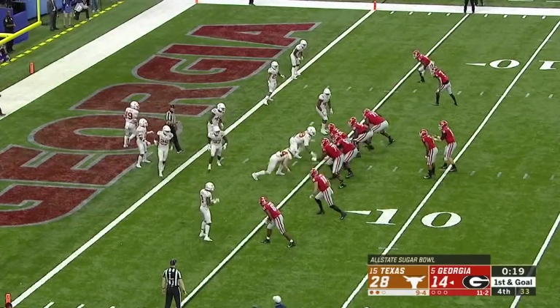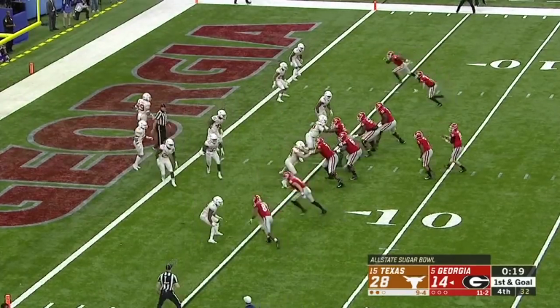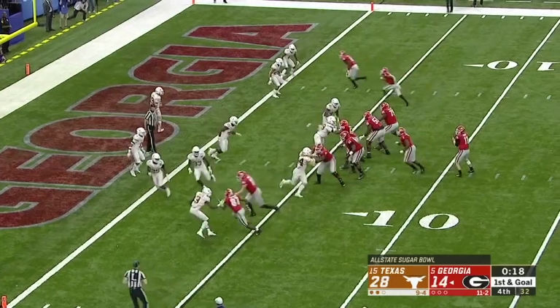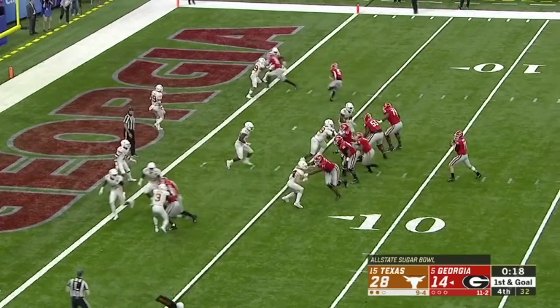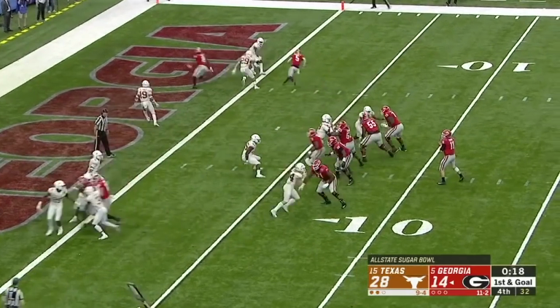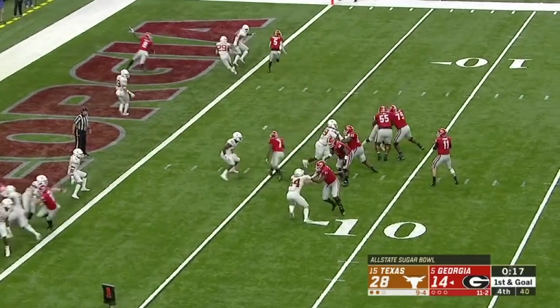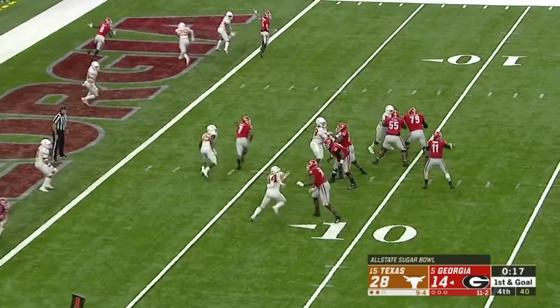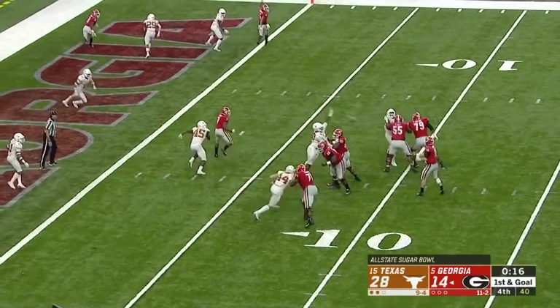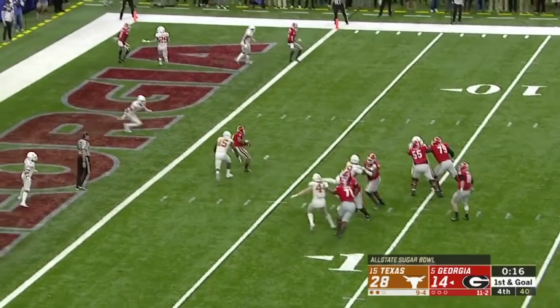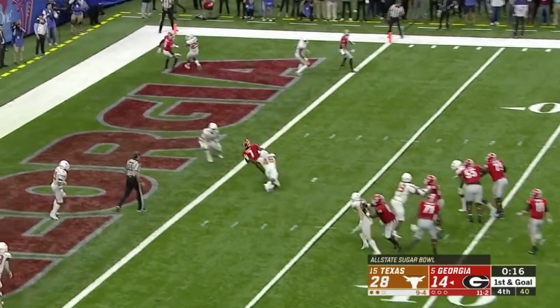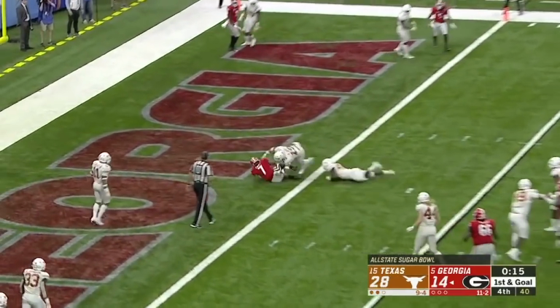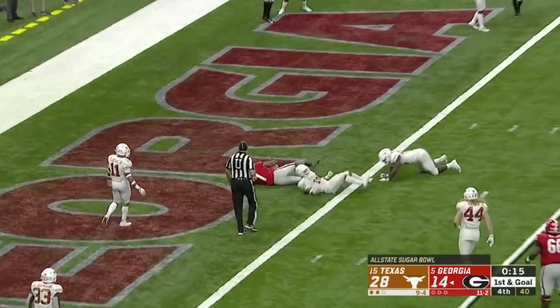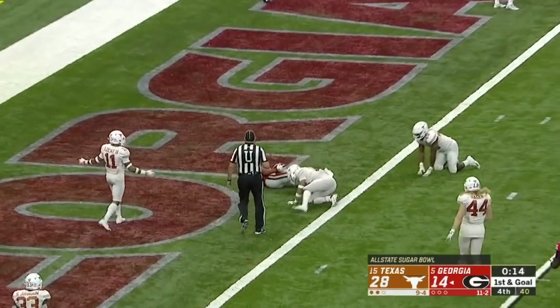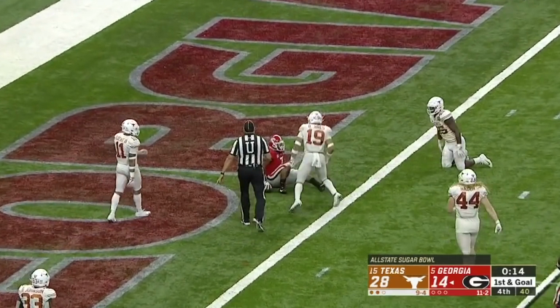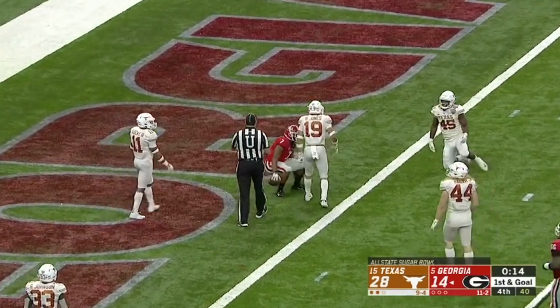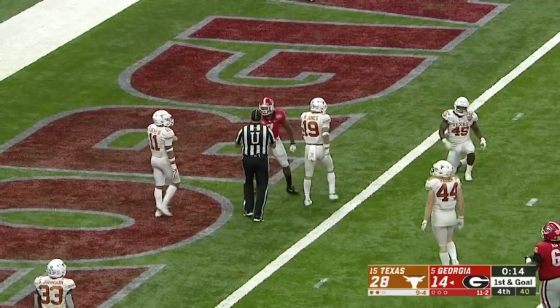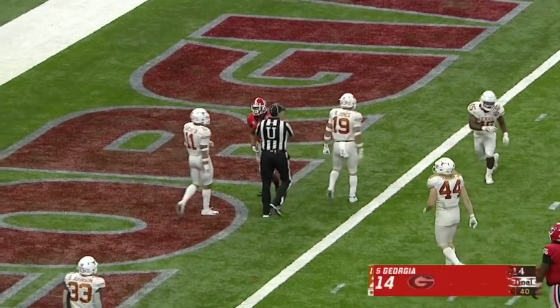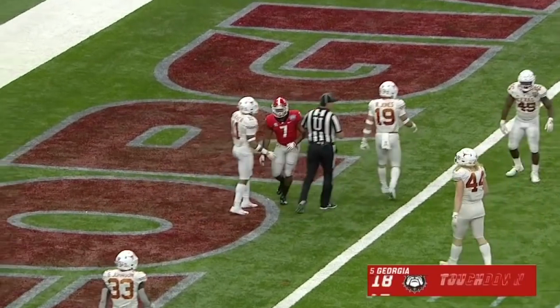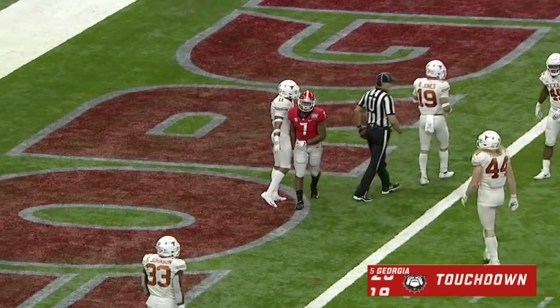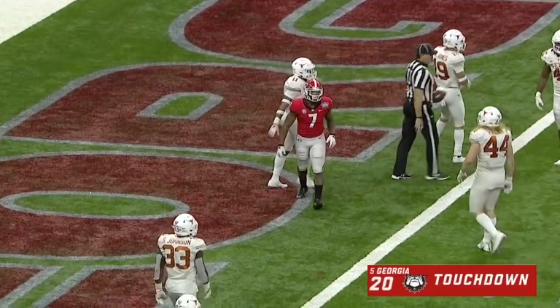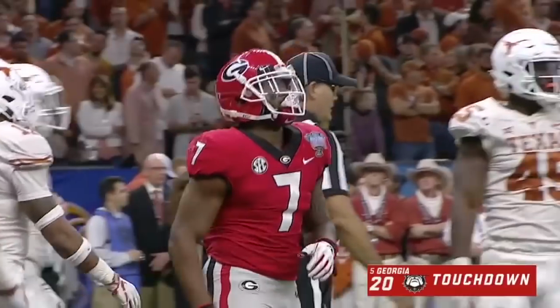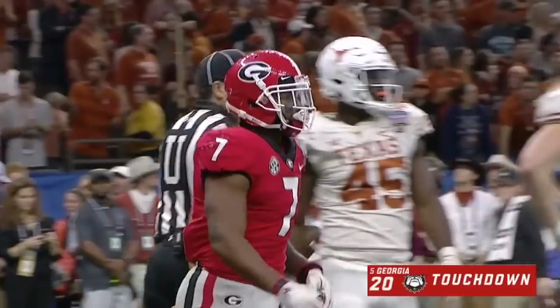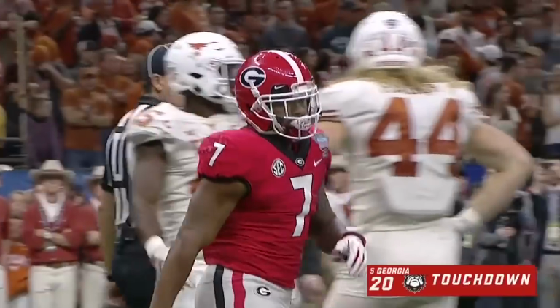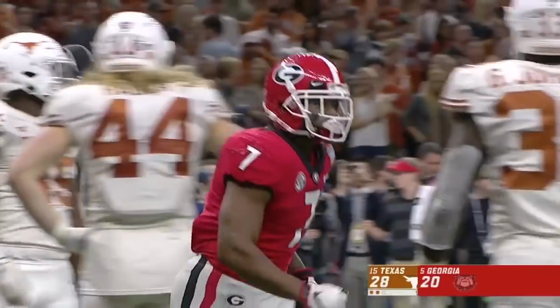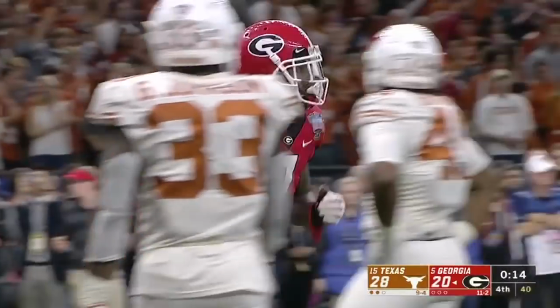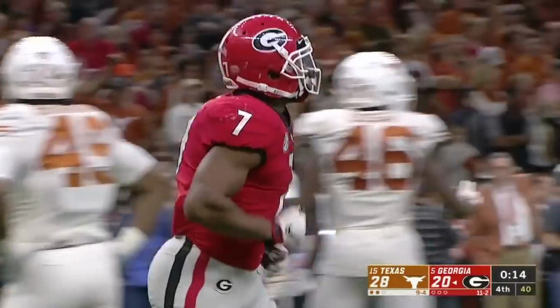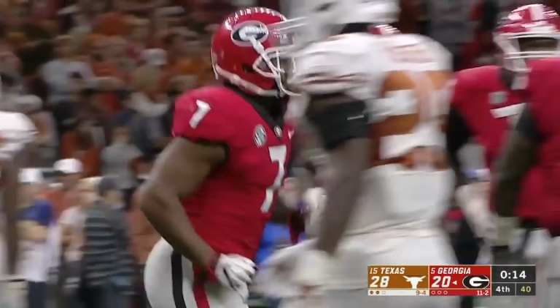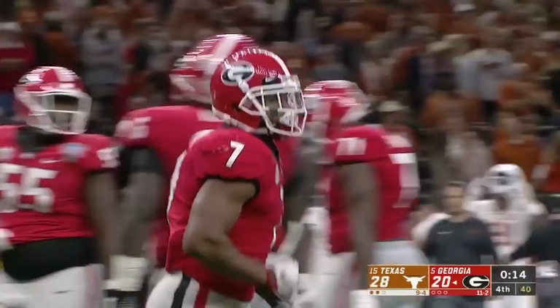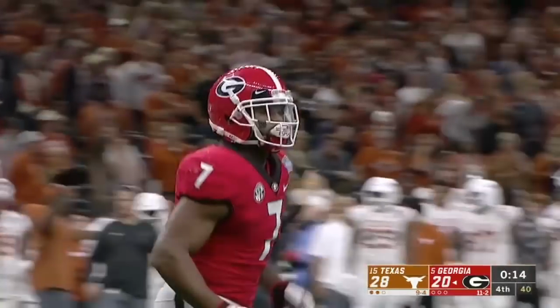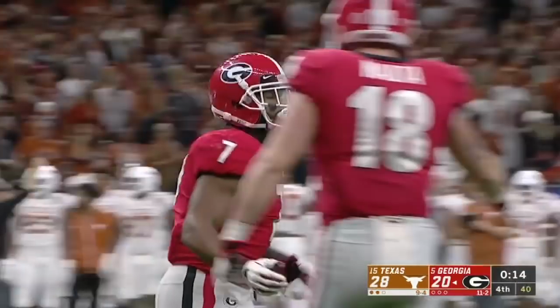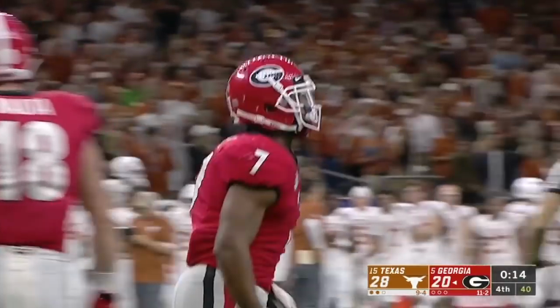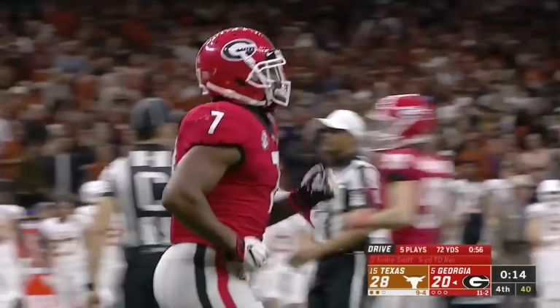Fromm dumps it off — touchdown DeAndre Swift with 14 seconds to go on a five-yard touchdown pass.